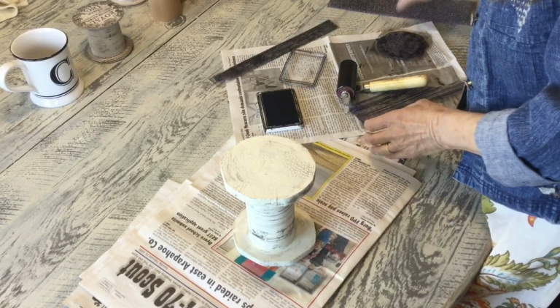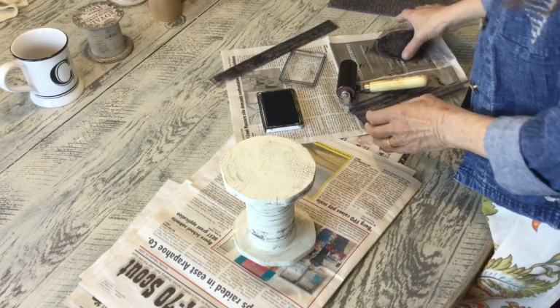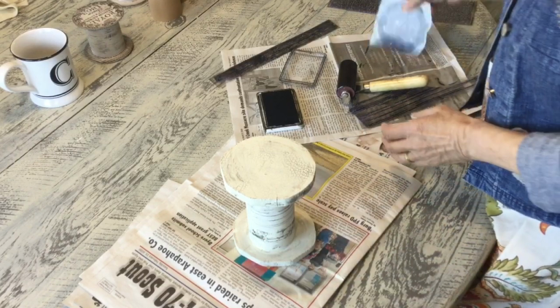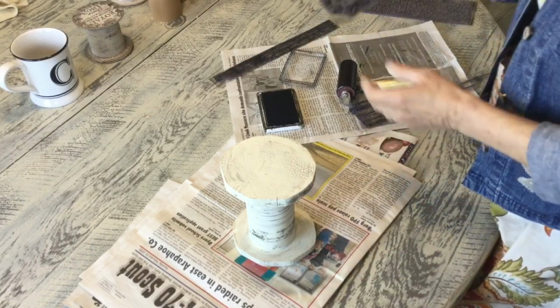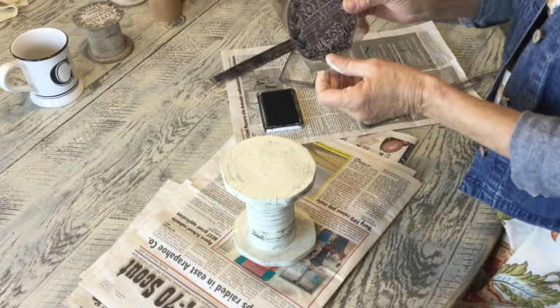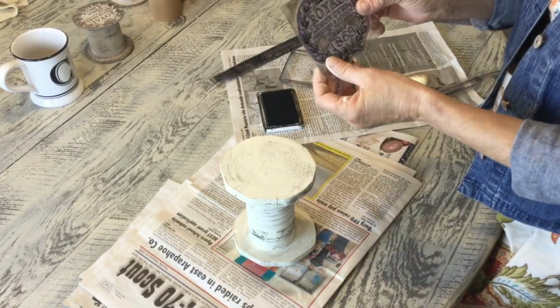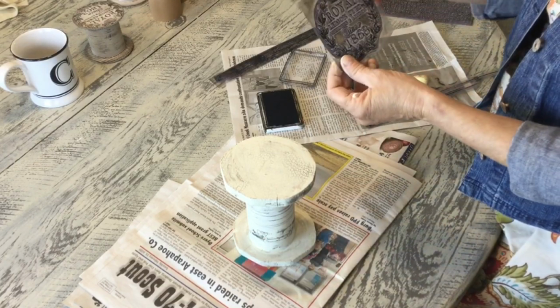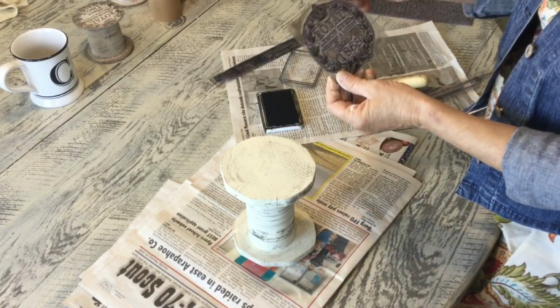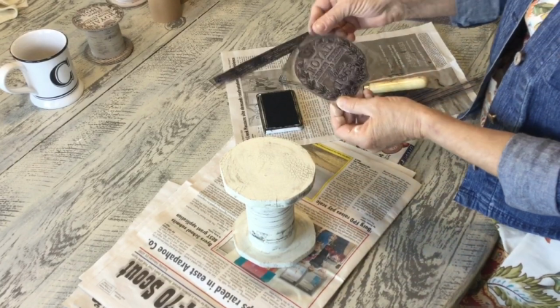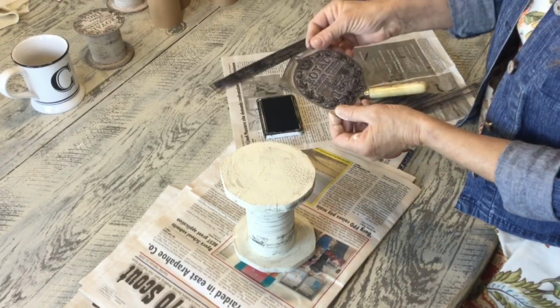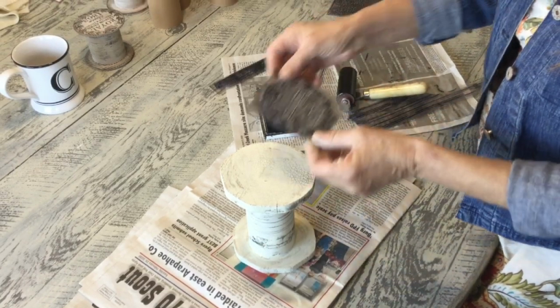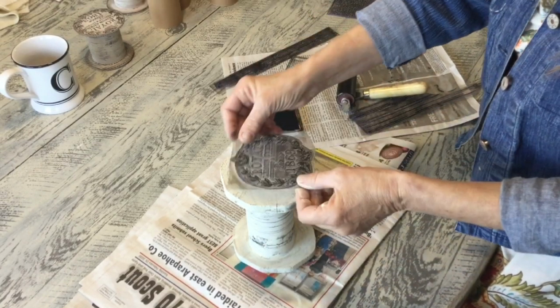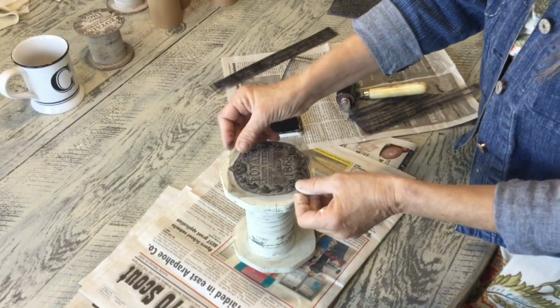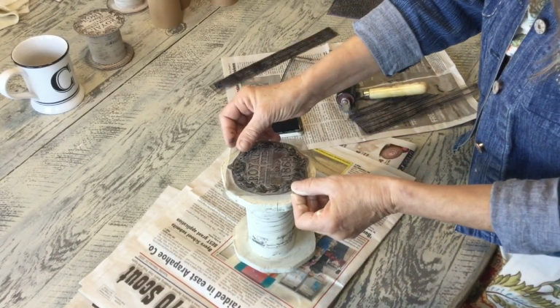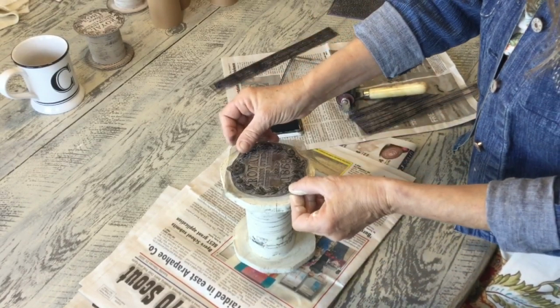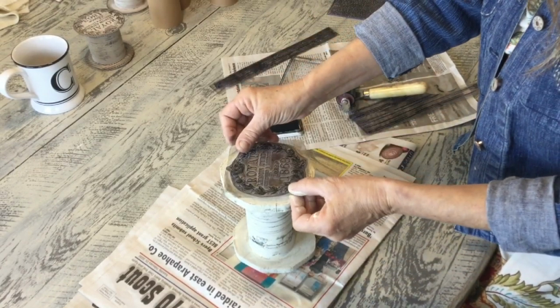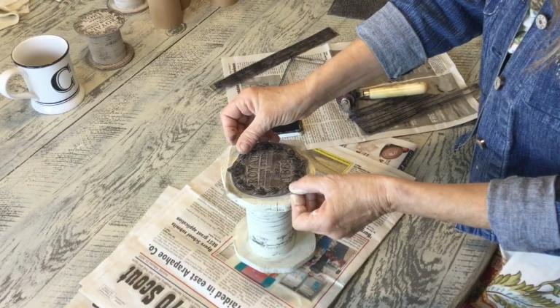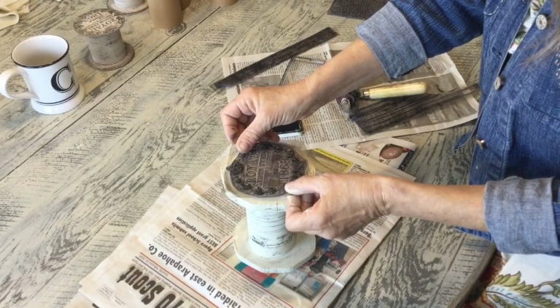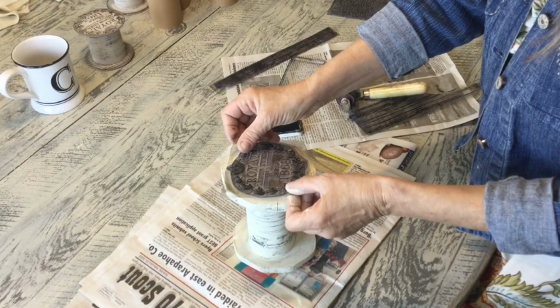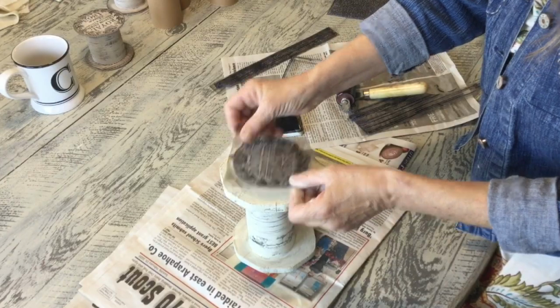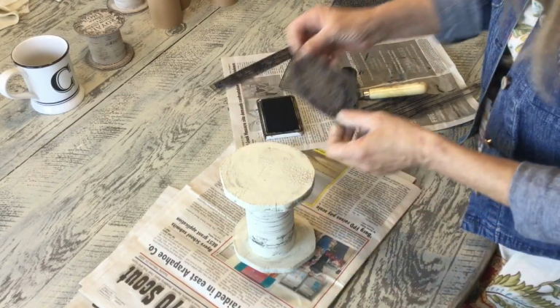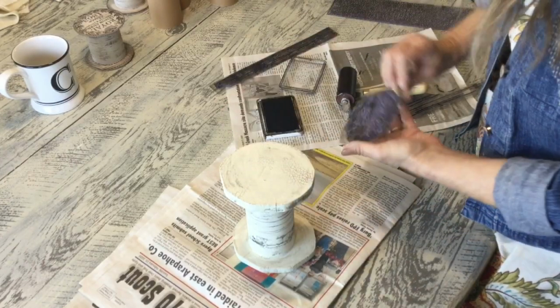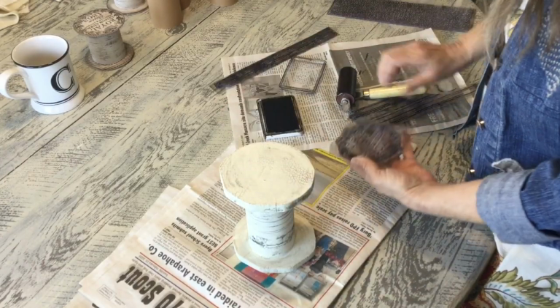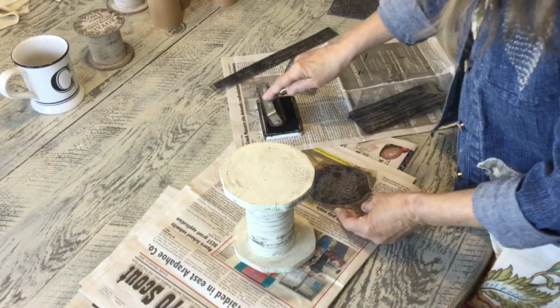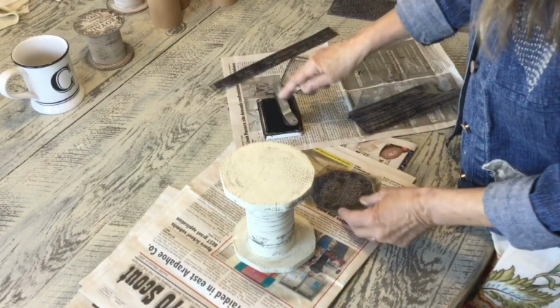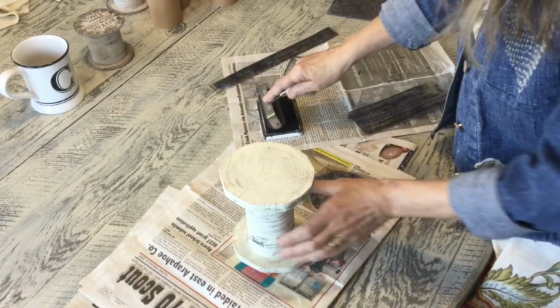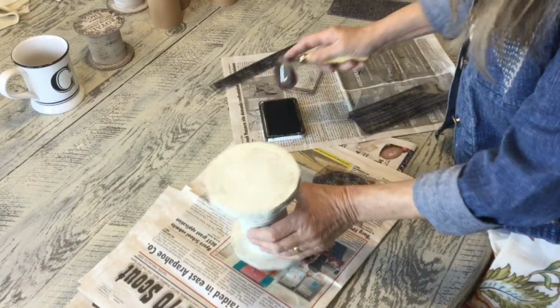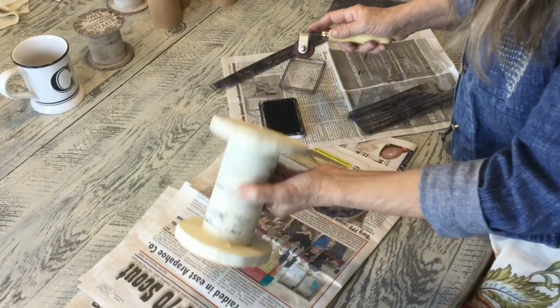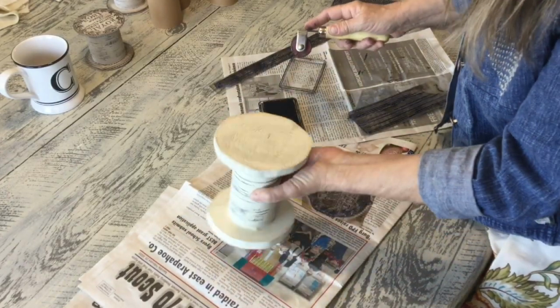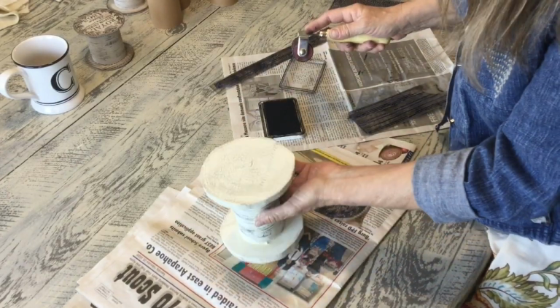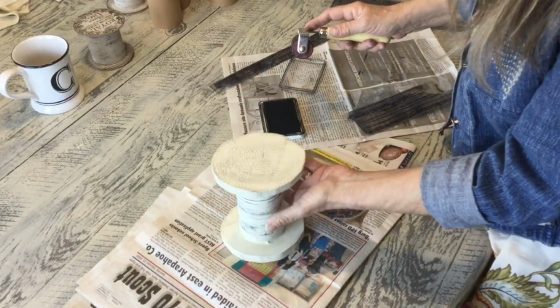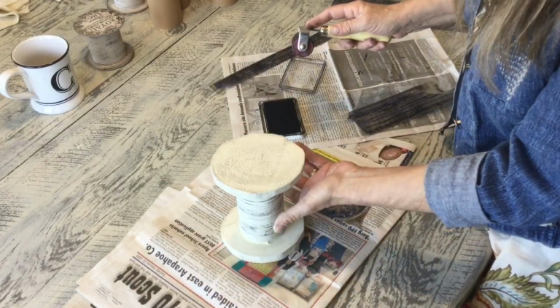The last part is I'm going to take one of our crock stamps — I thought this was so cute — and I'm just going to put it right on the top. Decide which side you want to be the top.